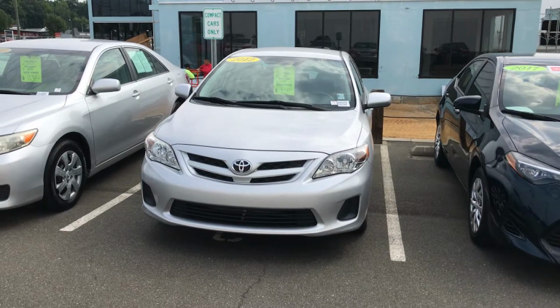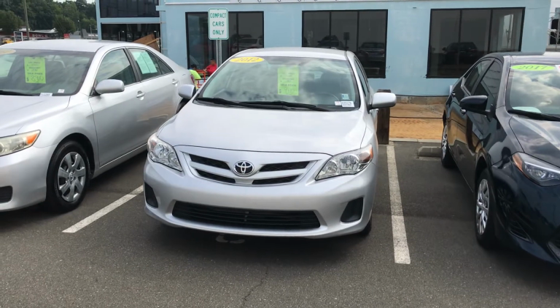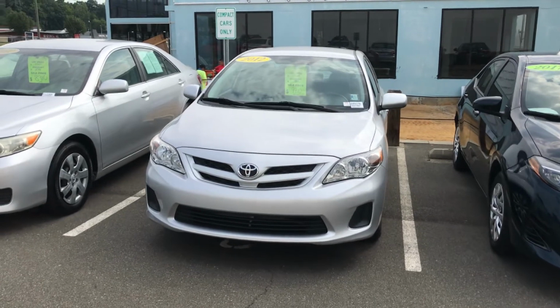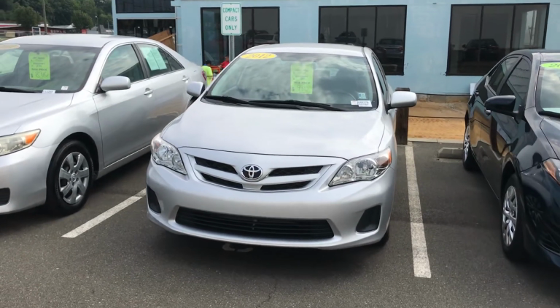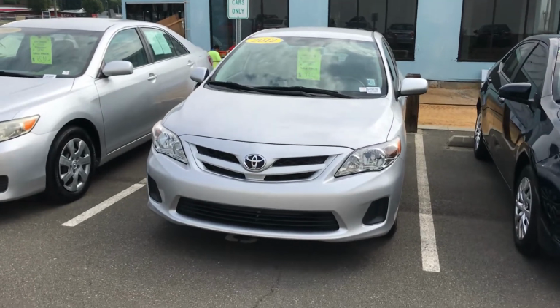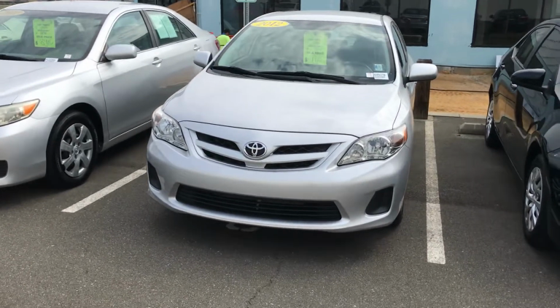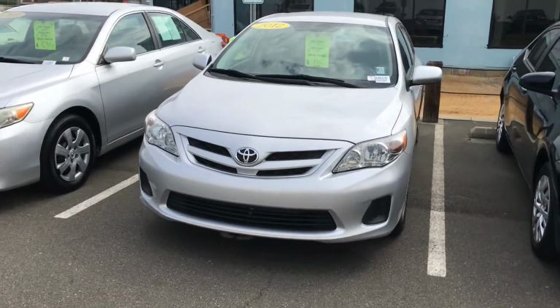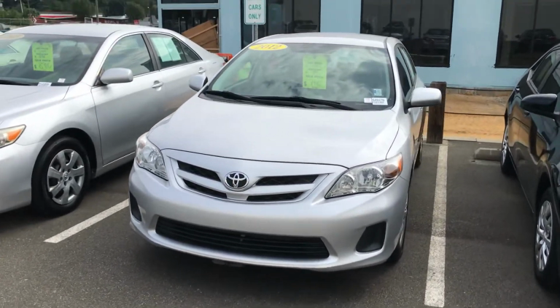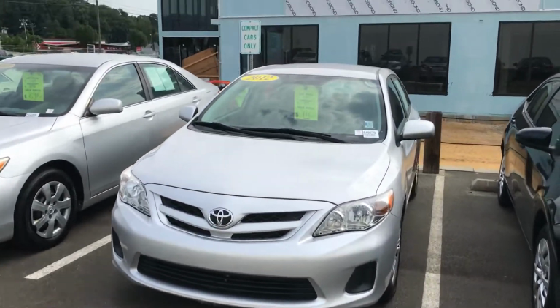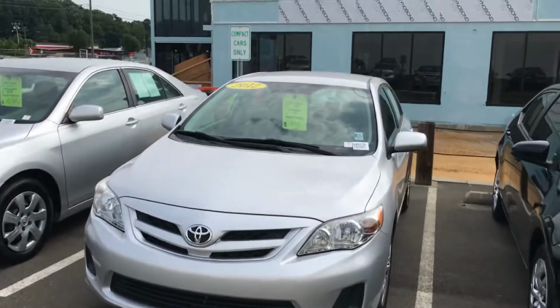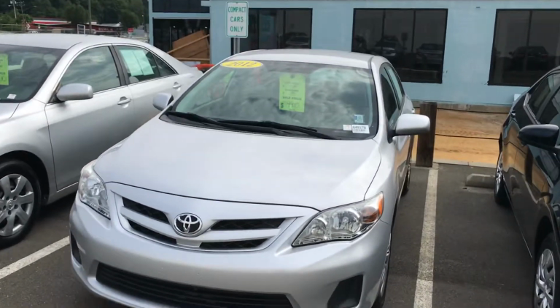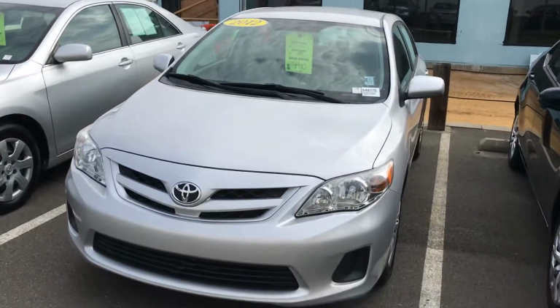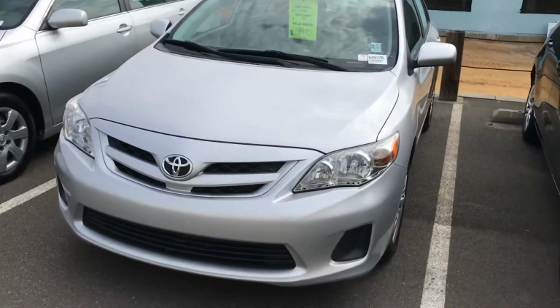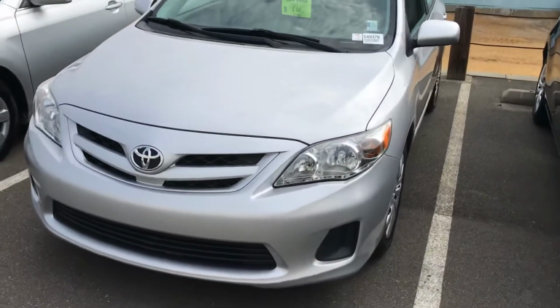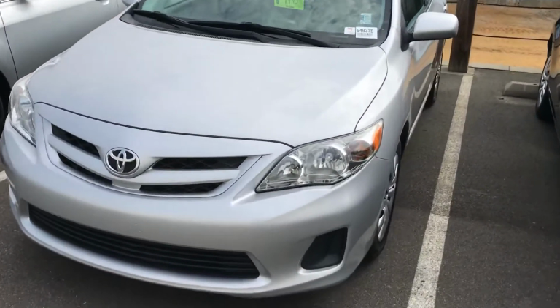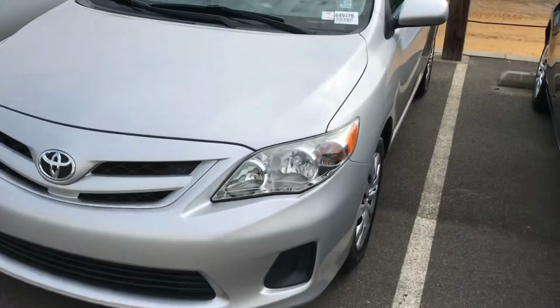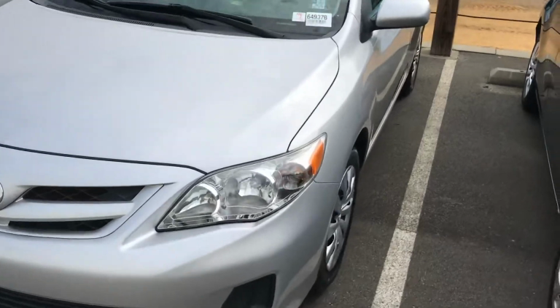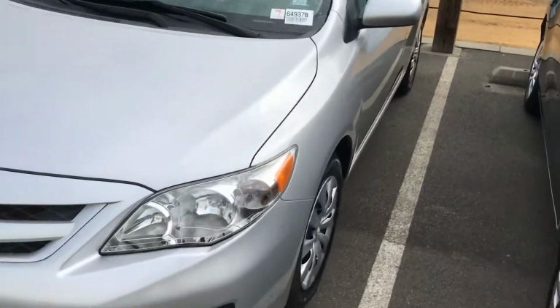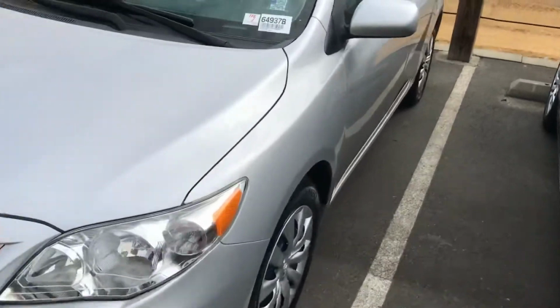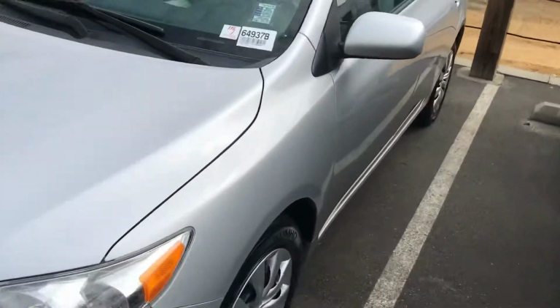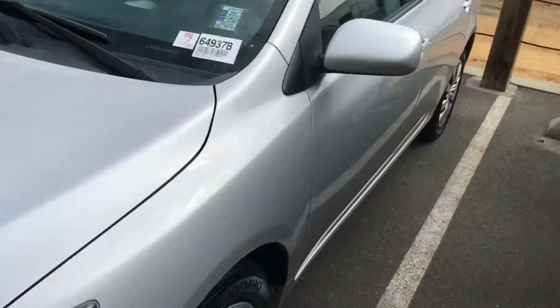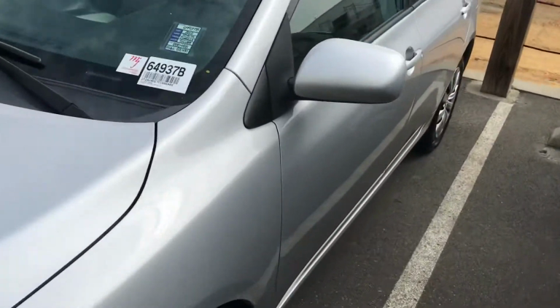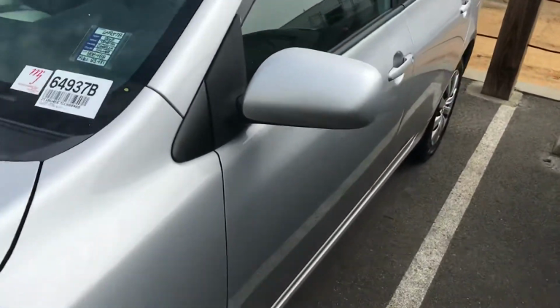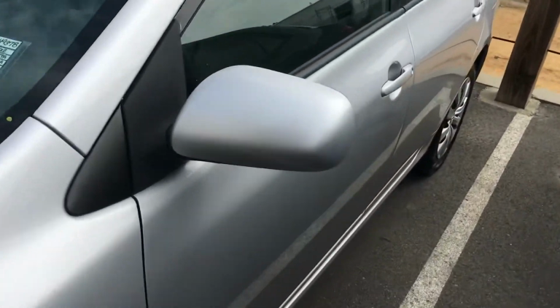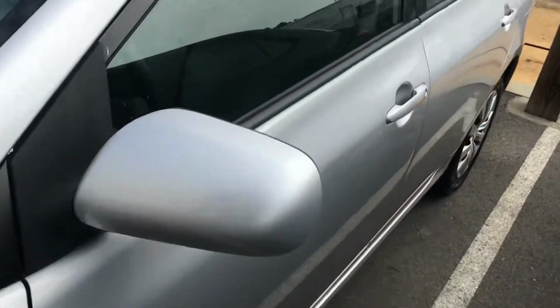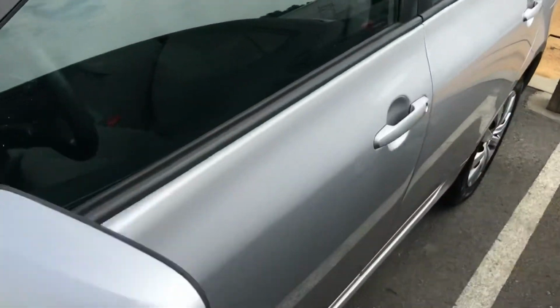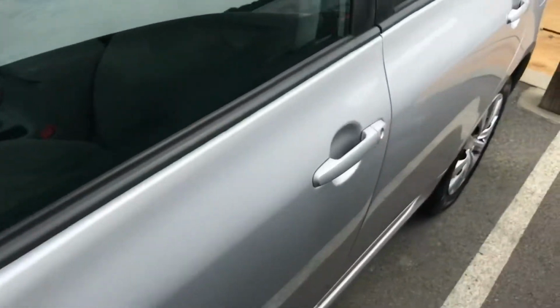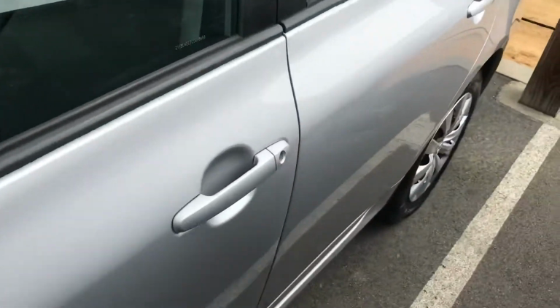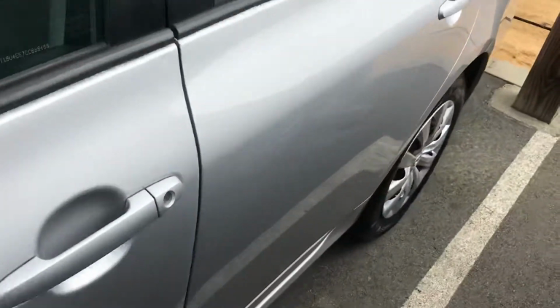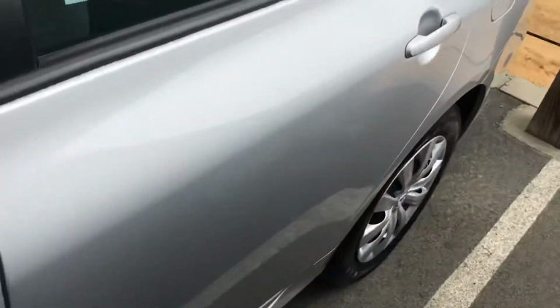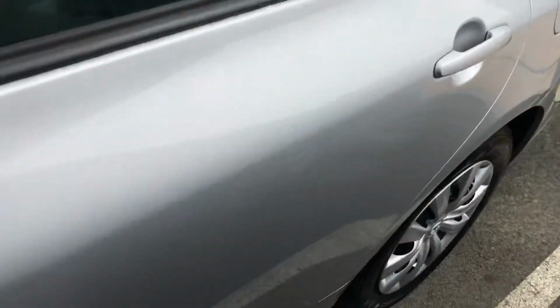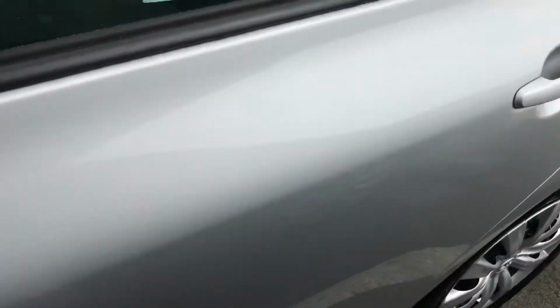Hey, this is Ethan Lau with Marc Jacobson Toyota. Just want to give you a closer look at this 2012 Corolla we got here, in the classic silver.